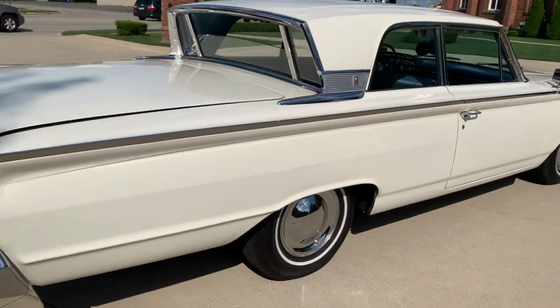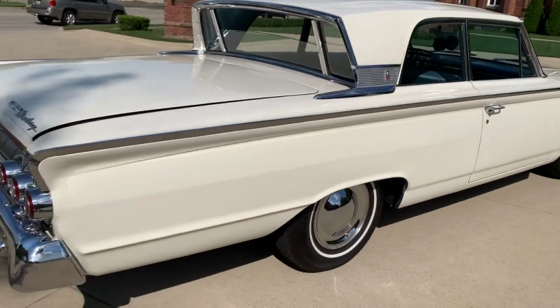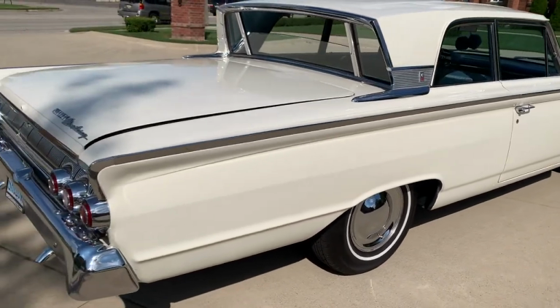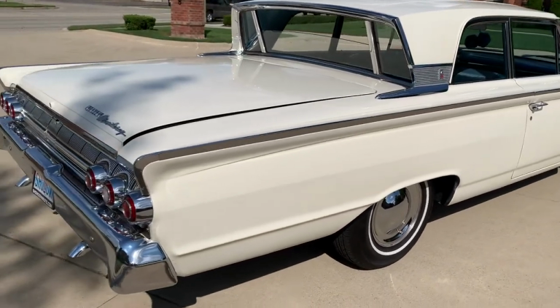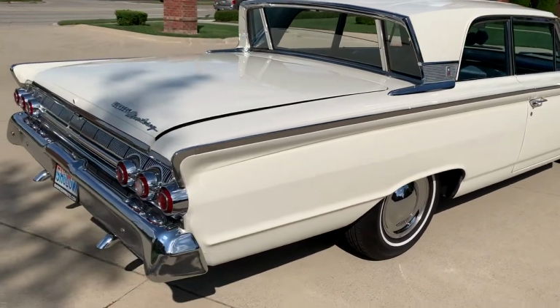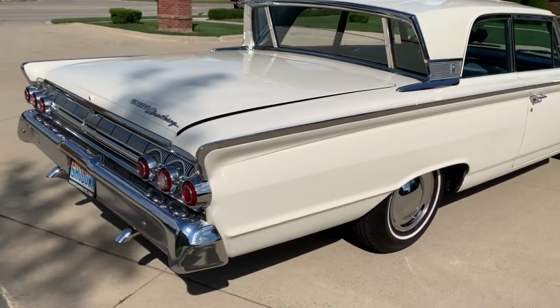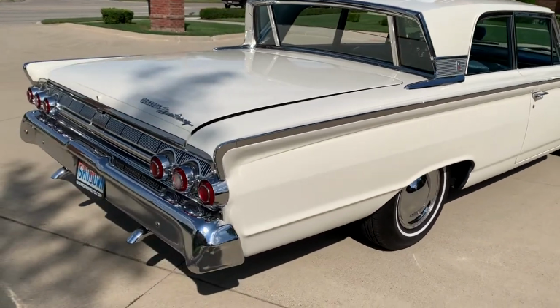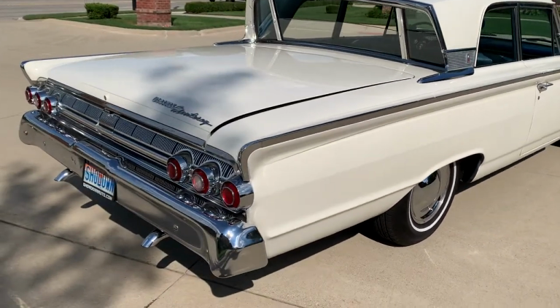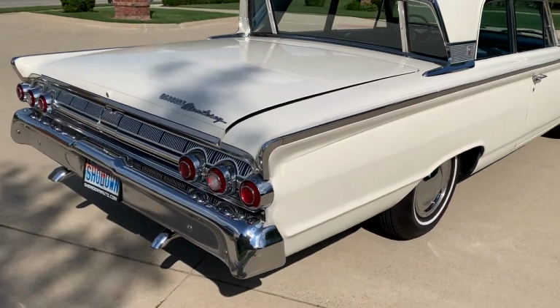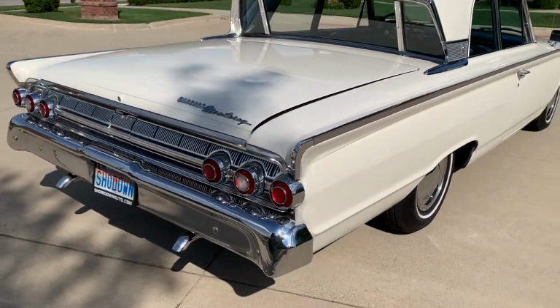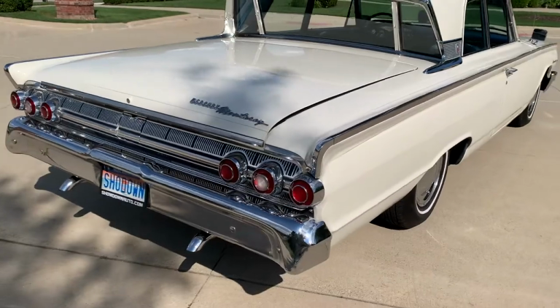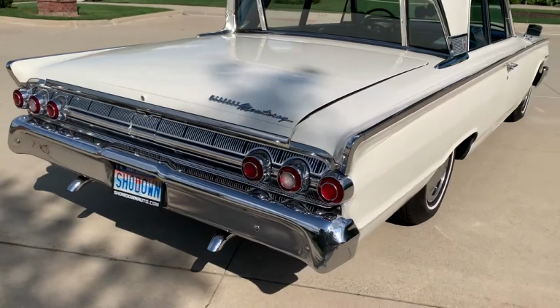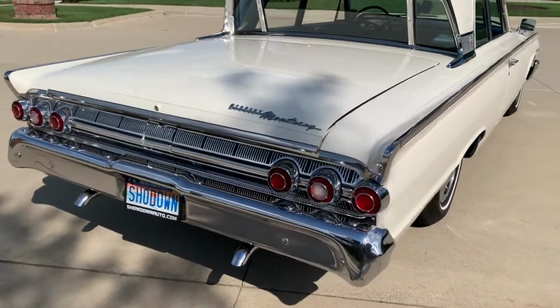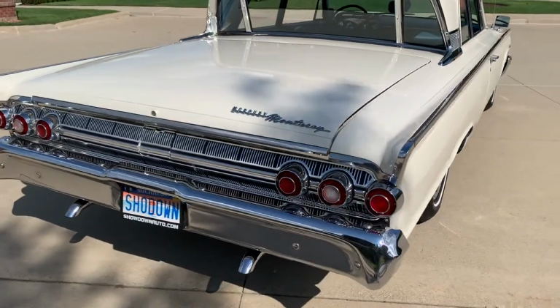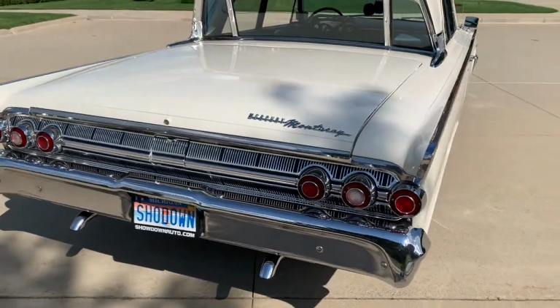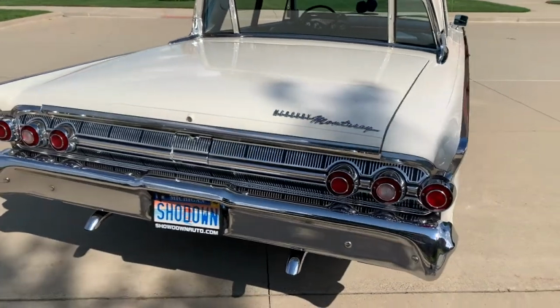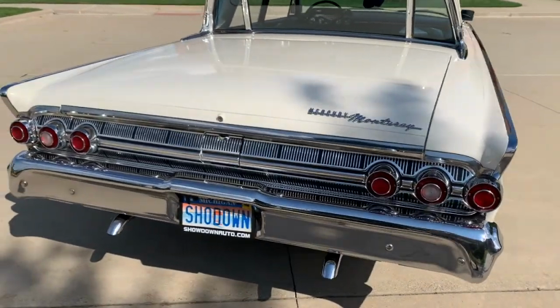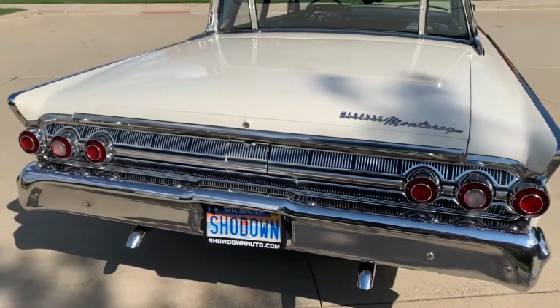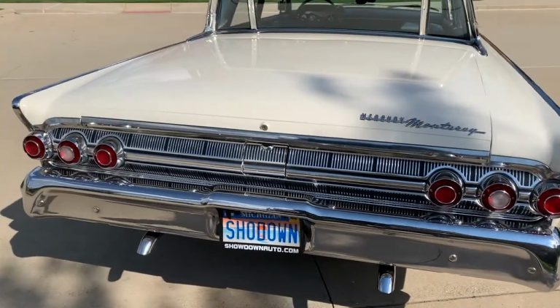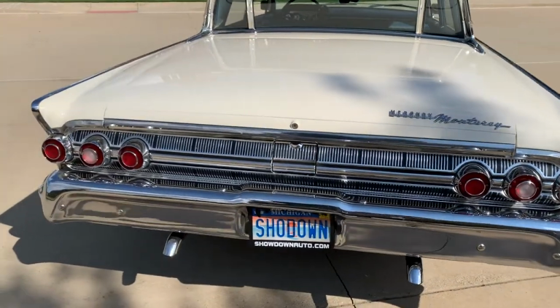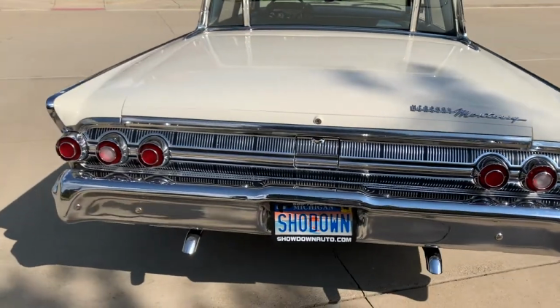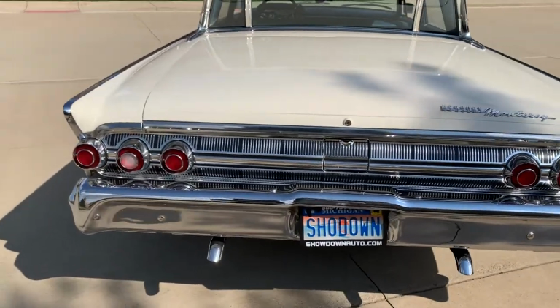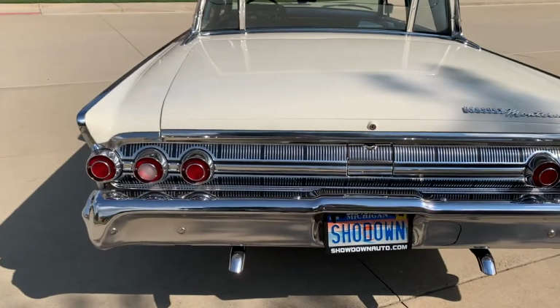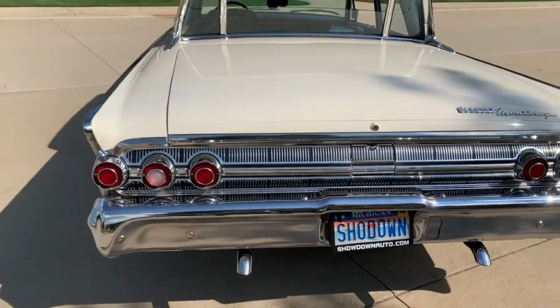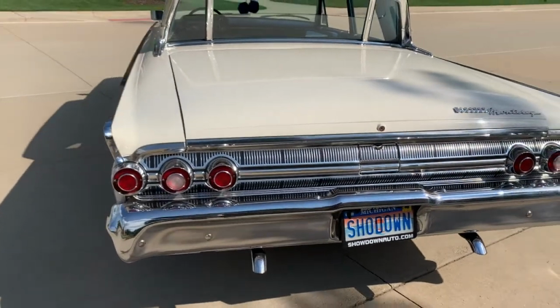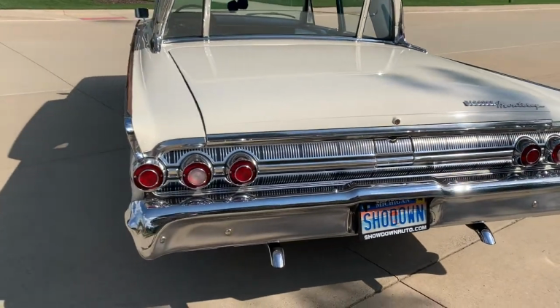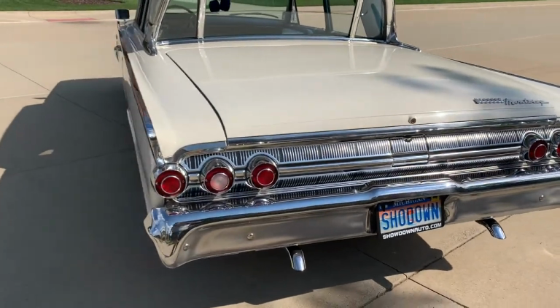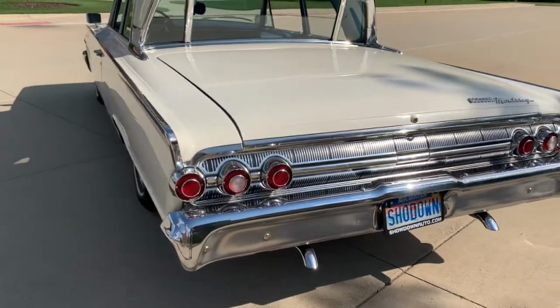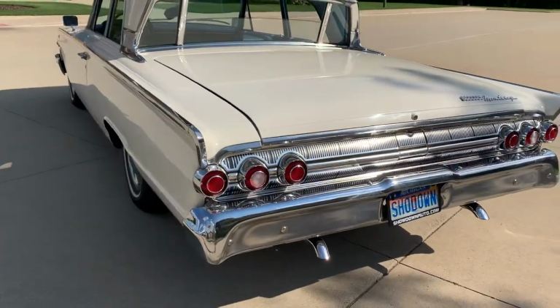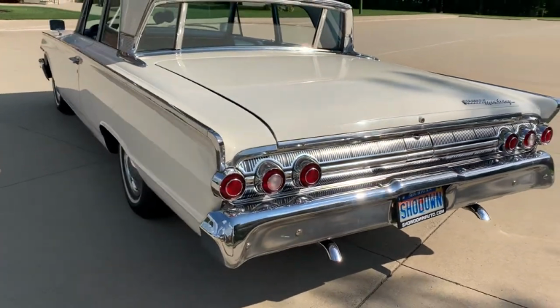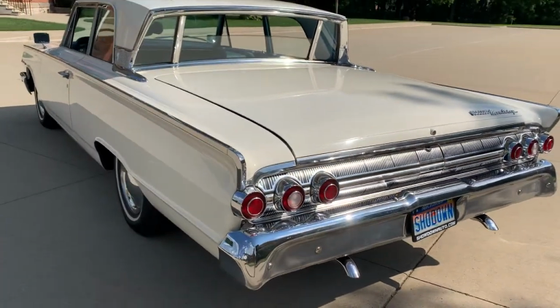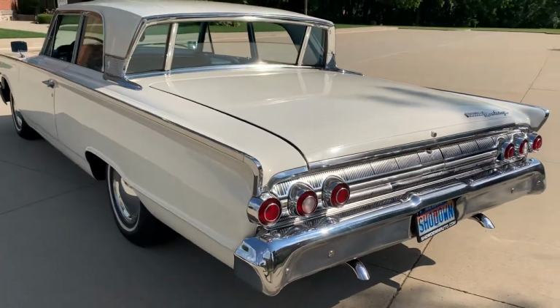I think the rear tail lights and door handles are original. Everything else looks to have been re-chromed or re-polished. It's got power back glass. Runs and drives fantastic — all the gauges and all the lights work.